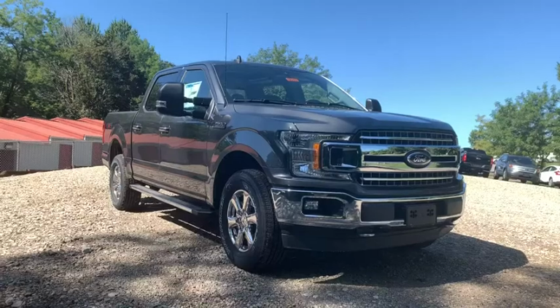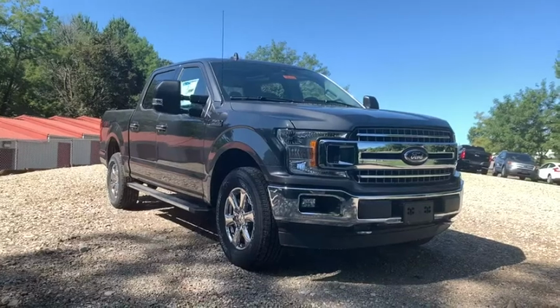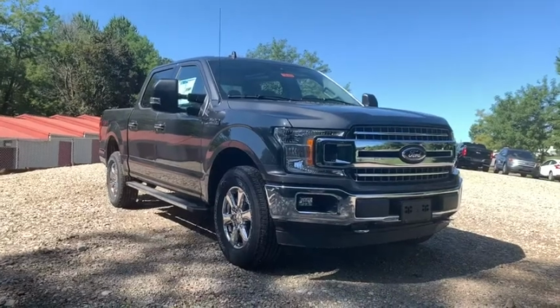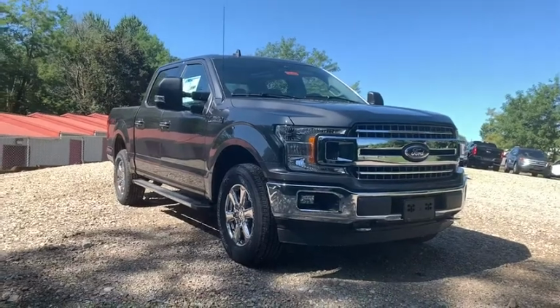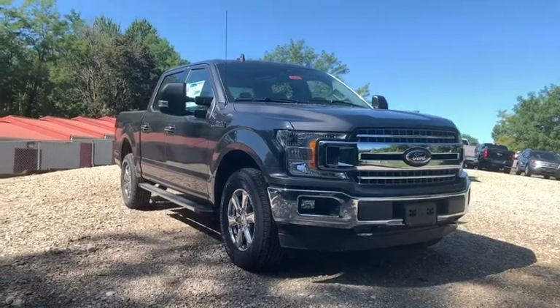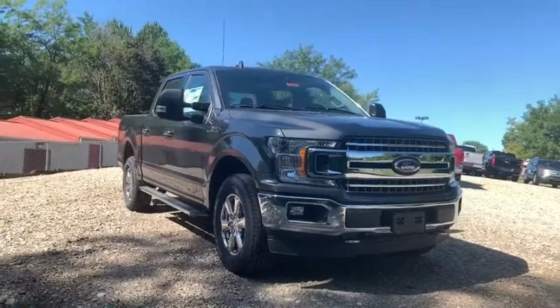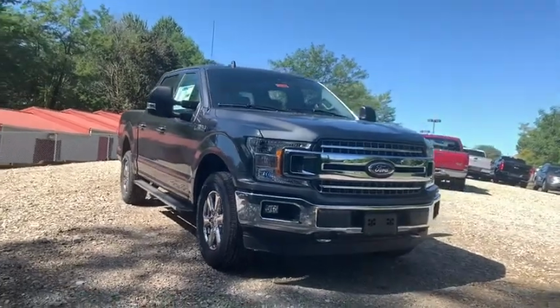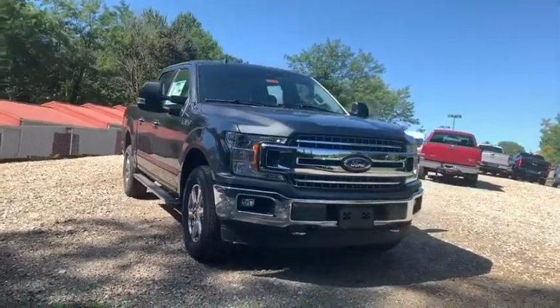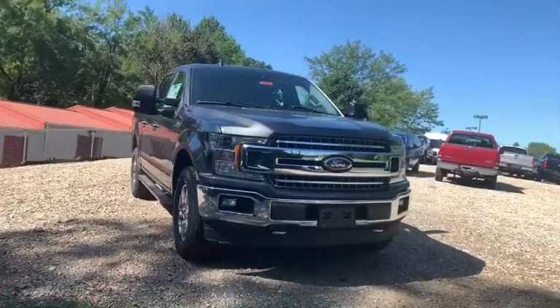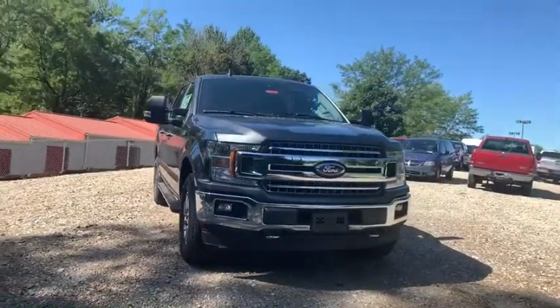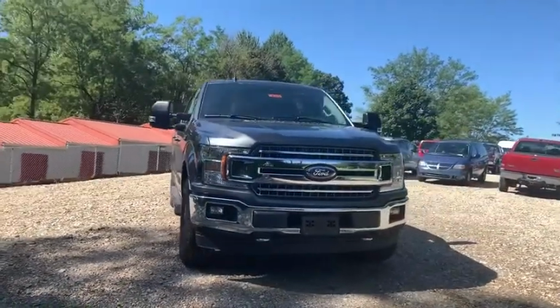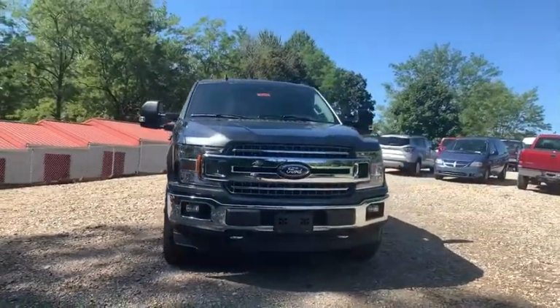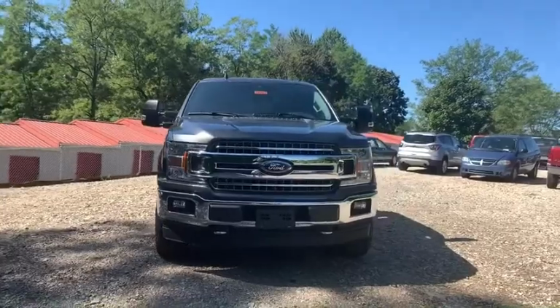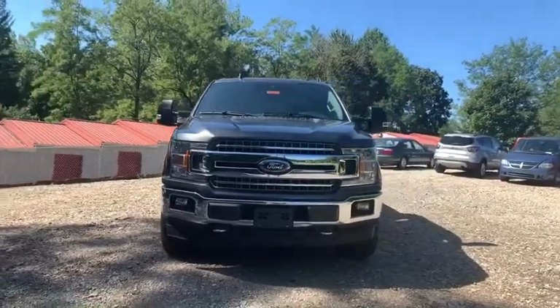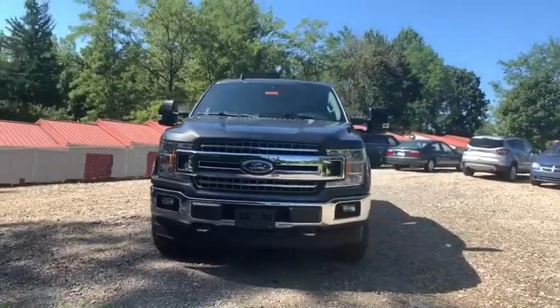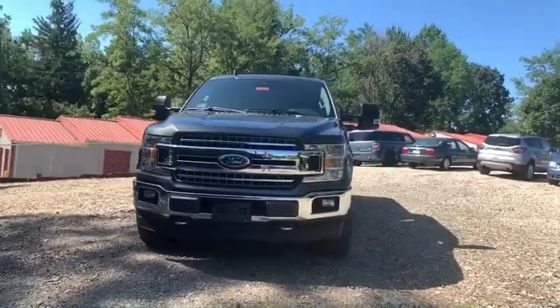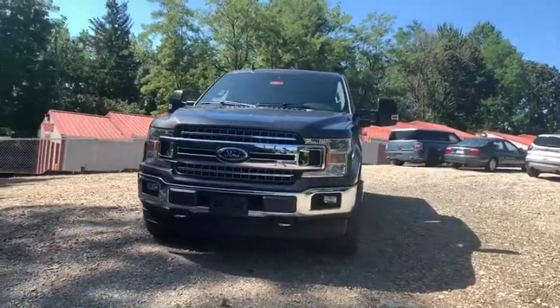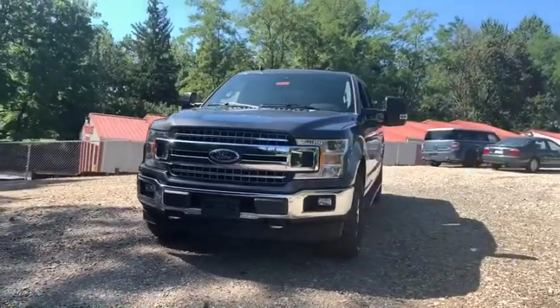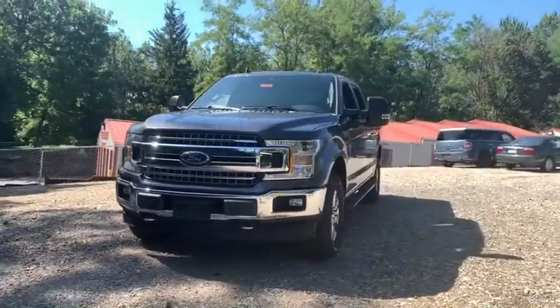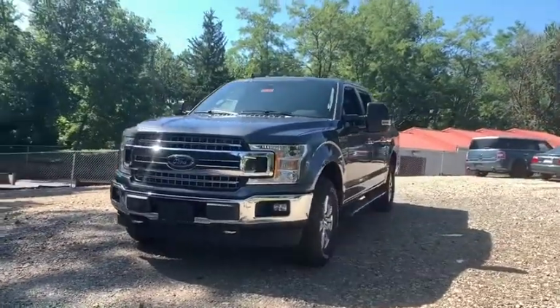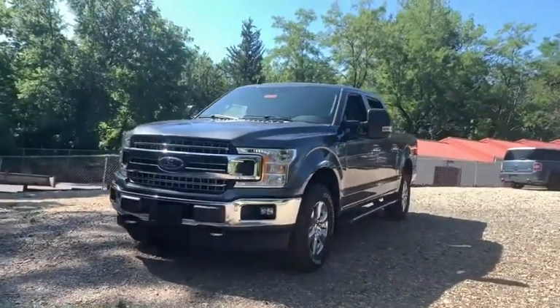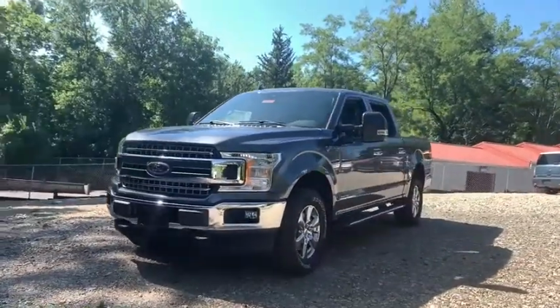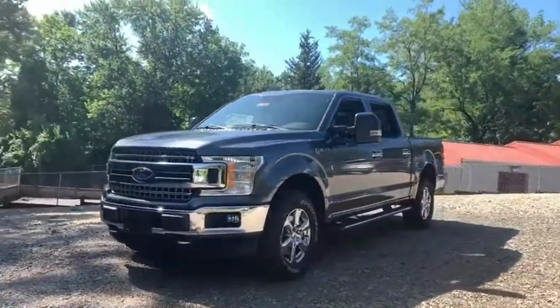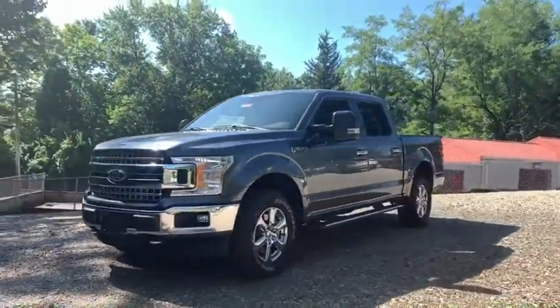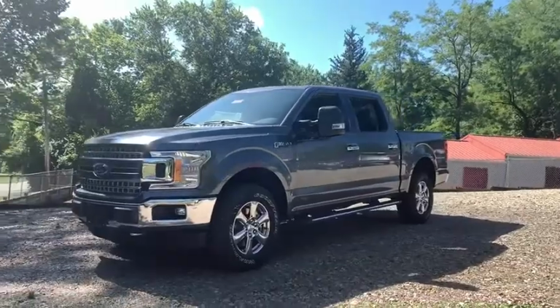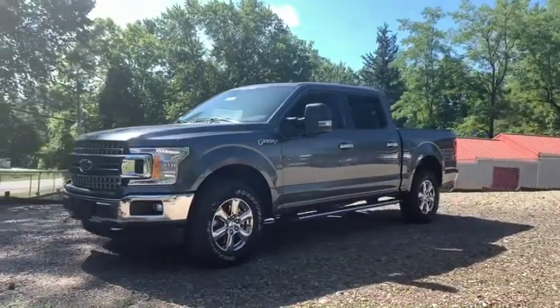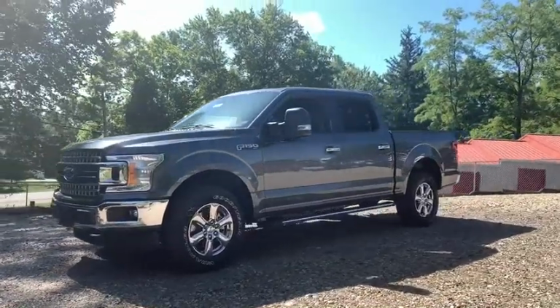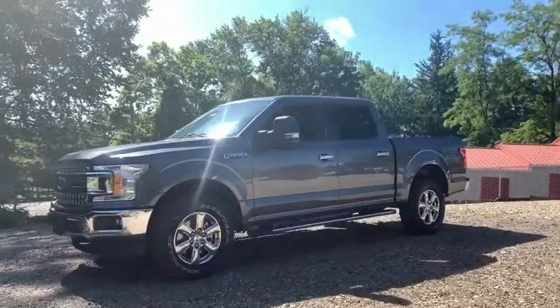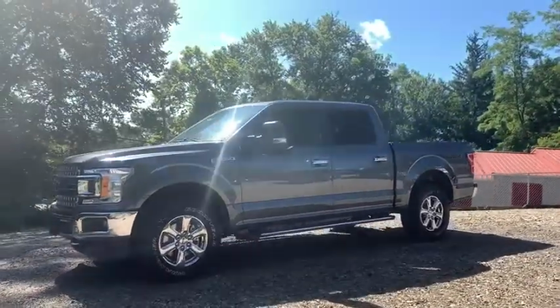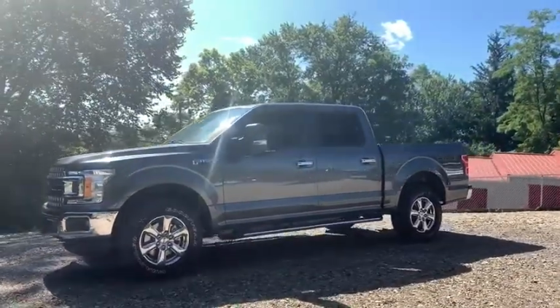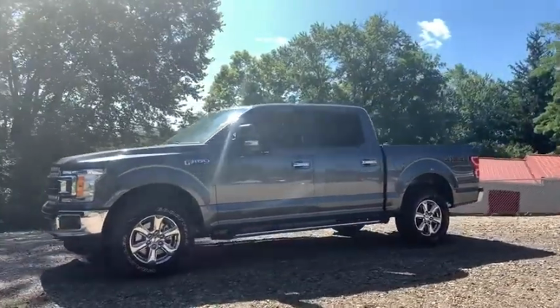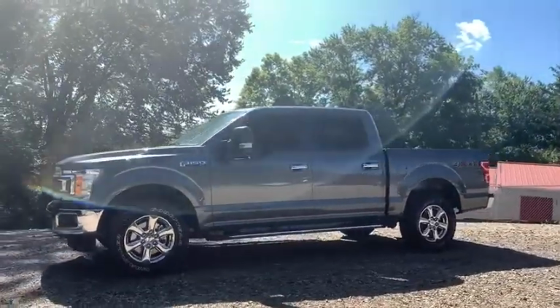Take a ride in a 2019 Ford F-150. A Ford F-150 knows how to handle any situation. It's built to follow orders — no whining. This vehicle has less than 100 miles.